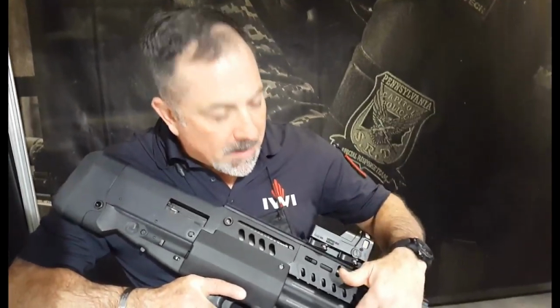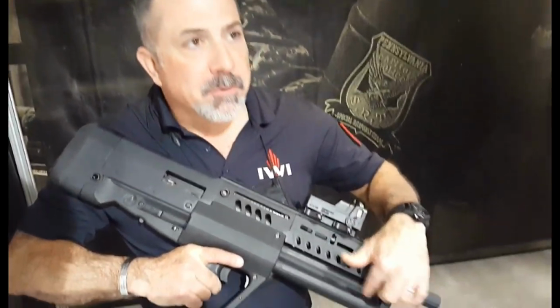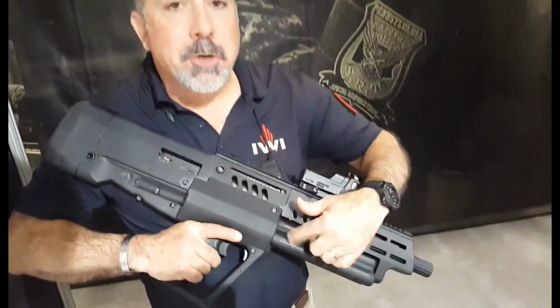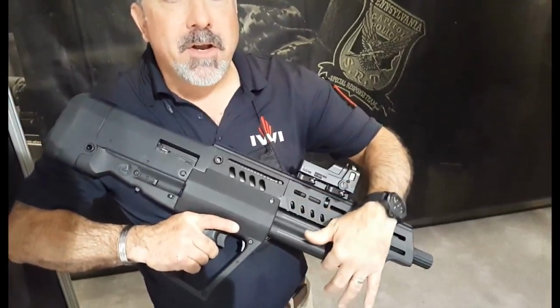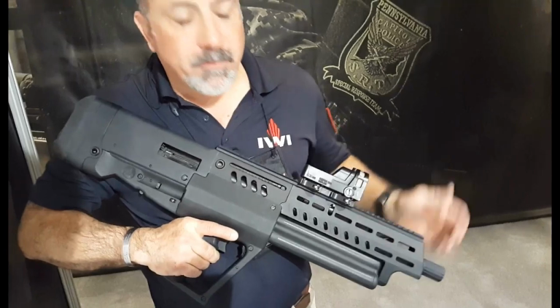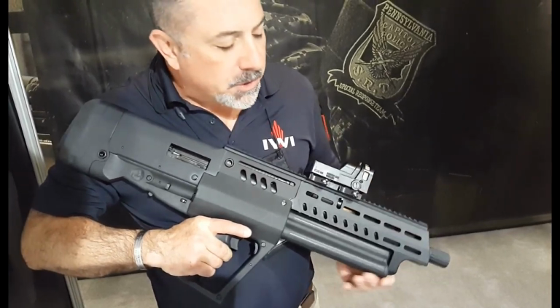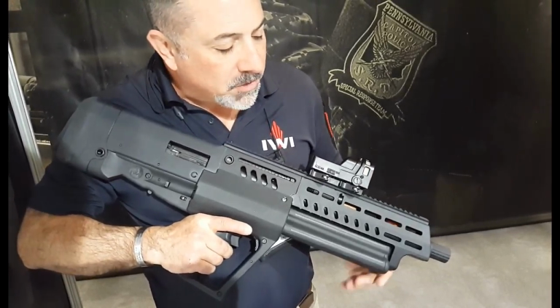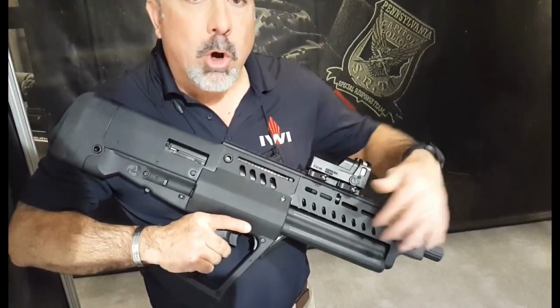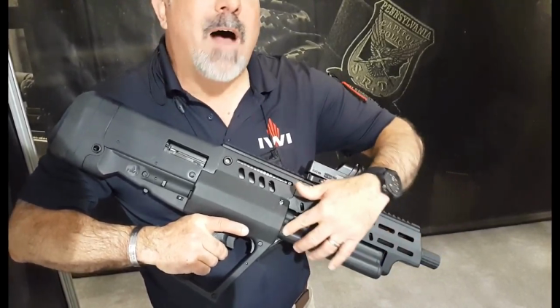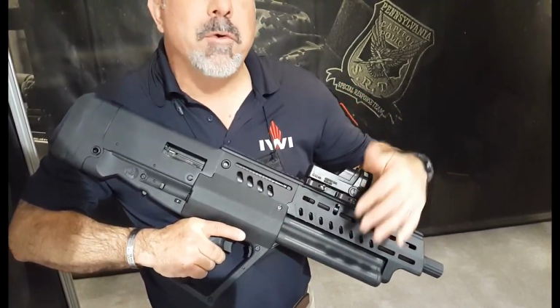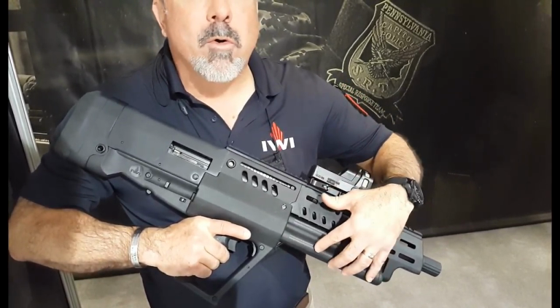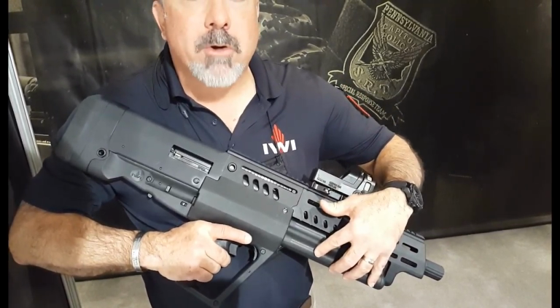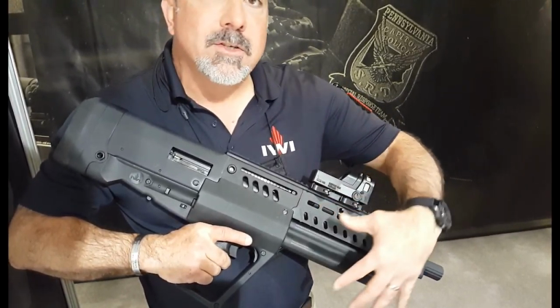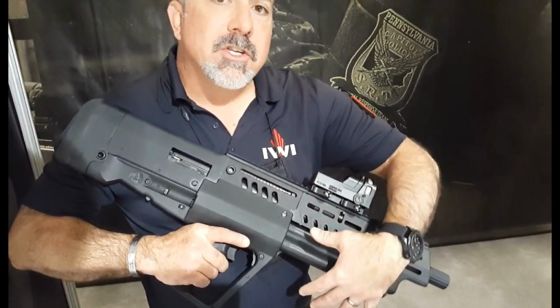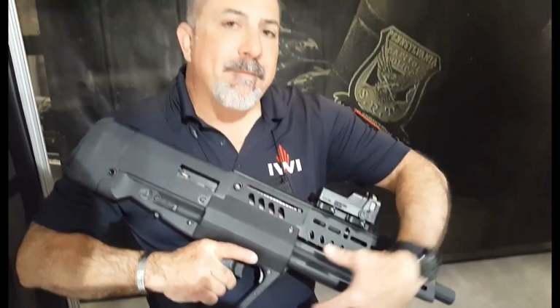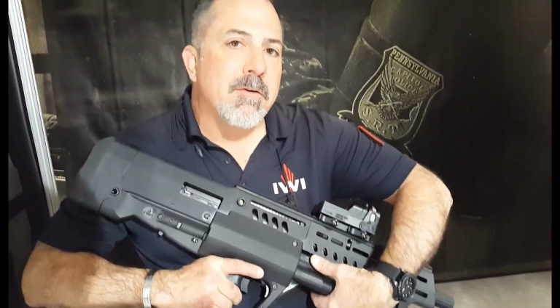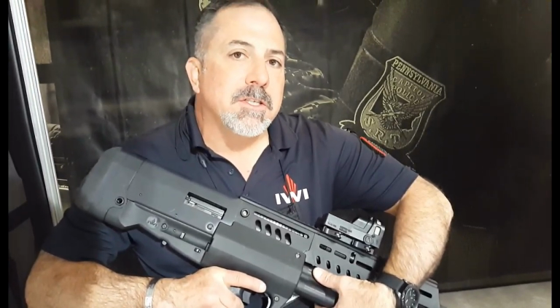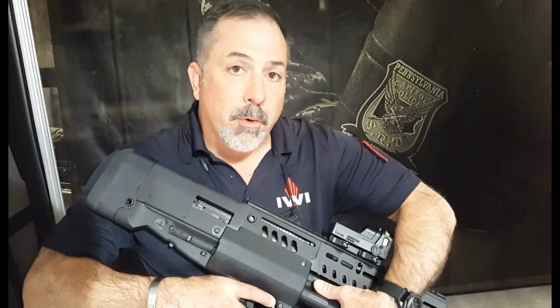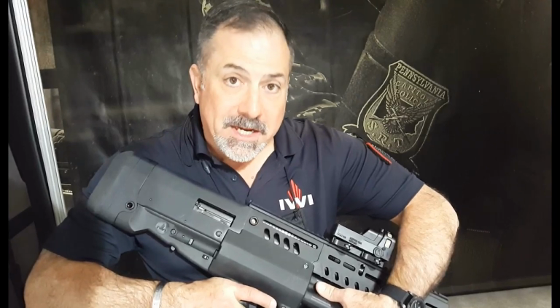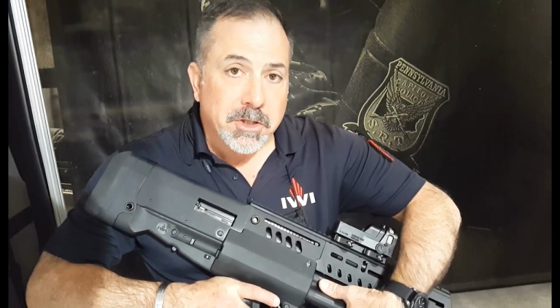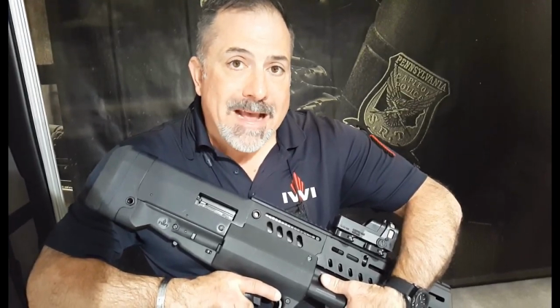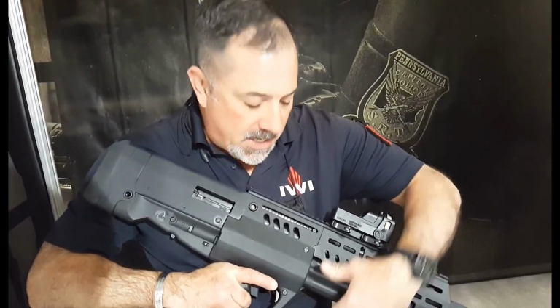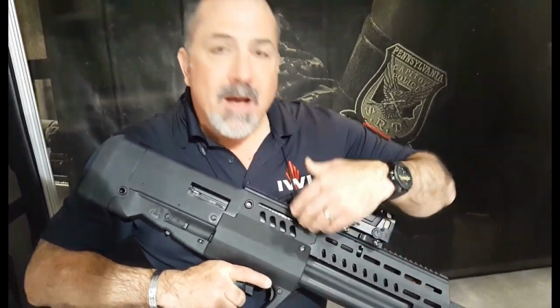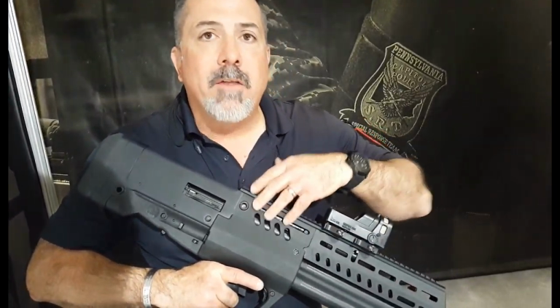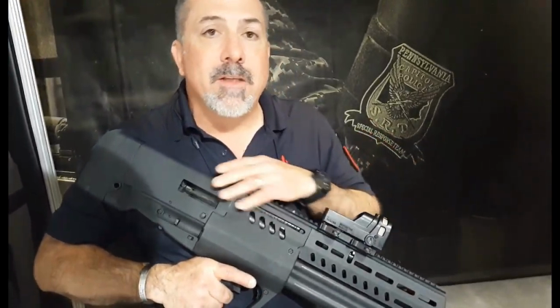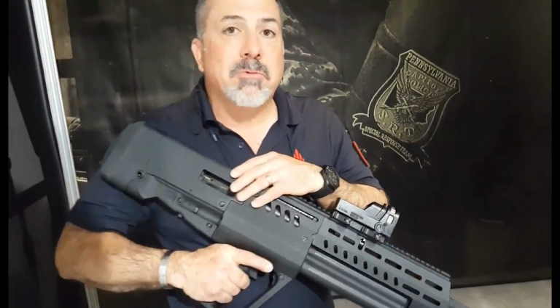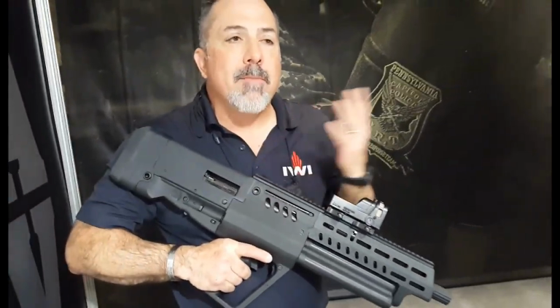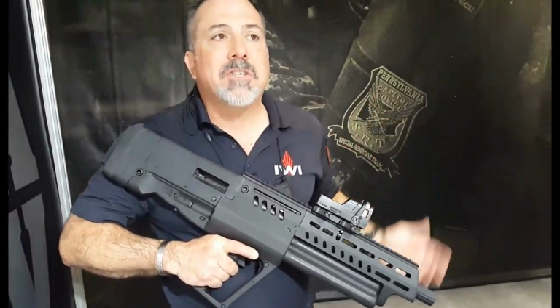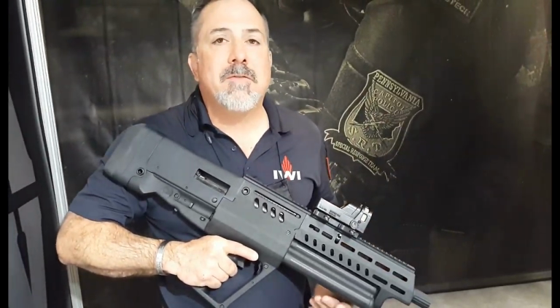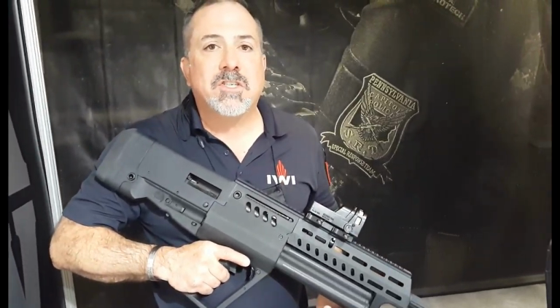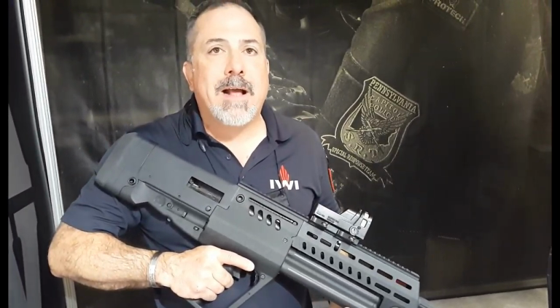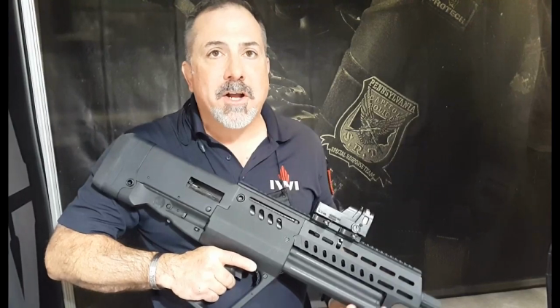It has three tubes underneath. Each tube holds five two-and-three-quarter-inch rounds, so you're going to have 15 rounds total in the magazine, plus one in the chamber — that gives you 16 rounds in the gun.